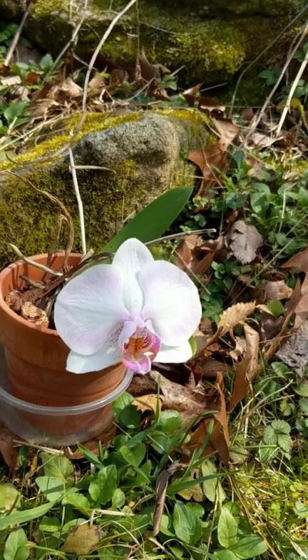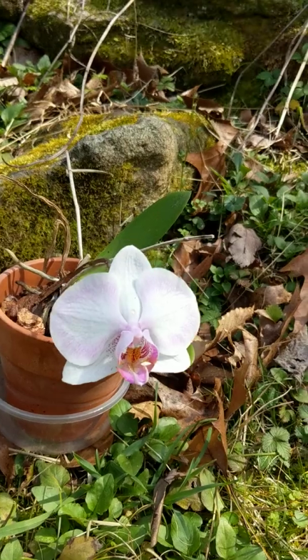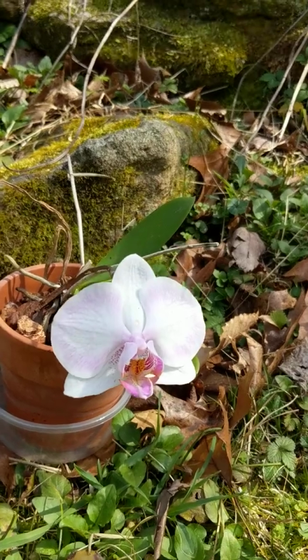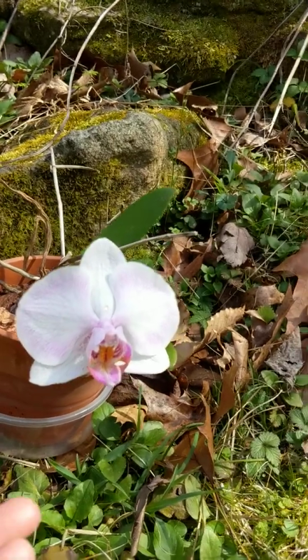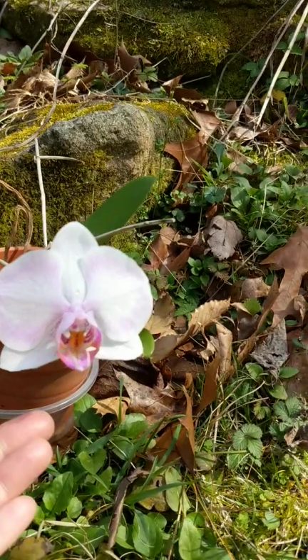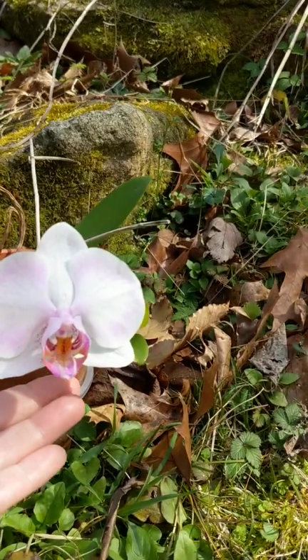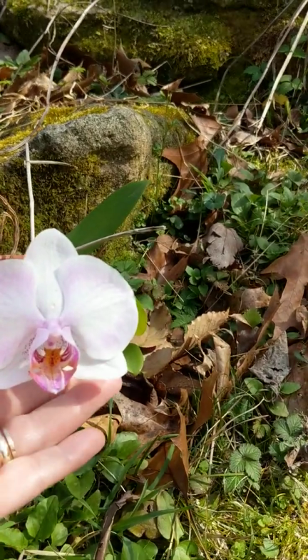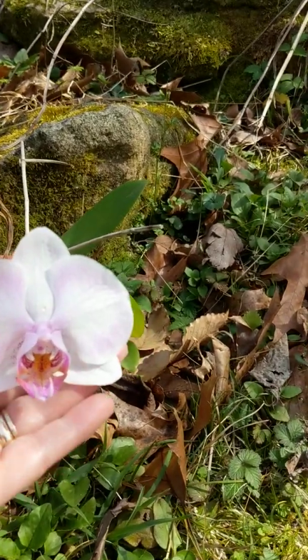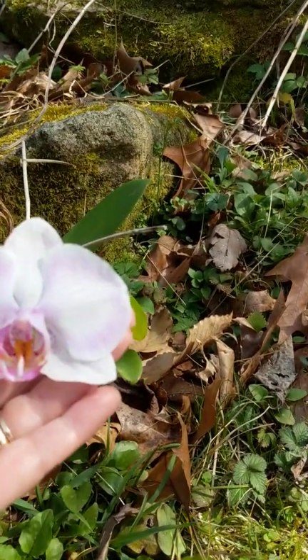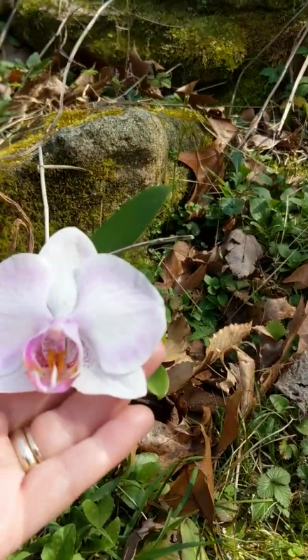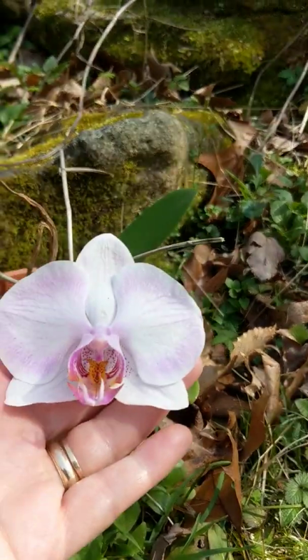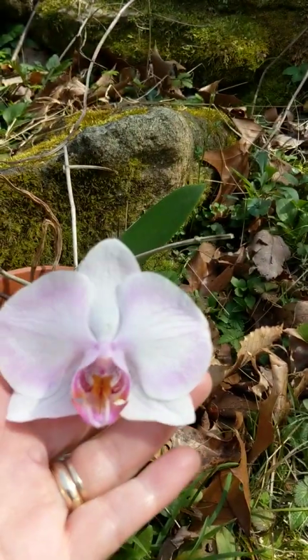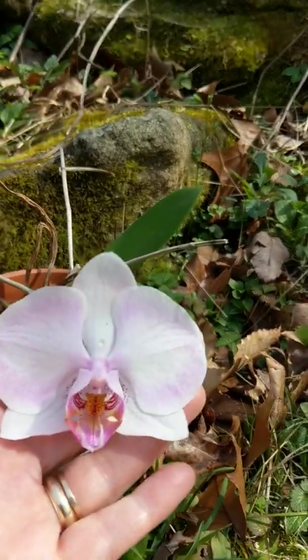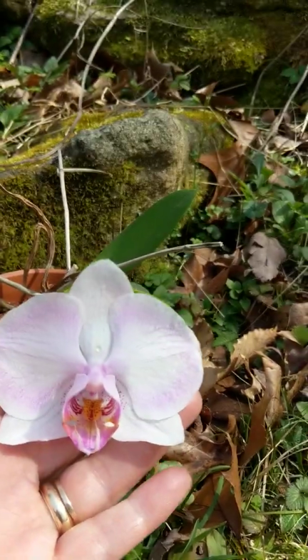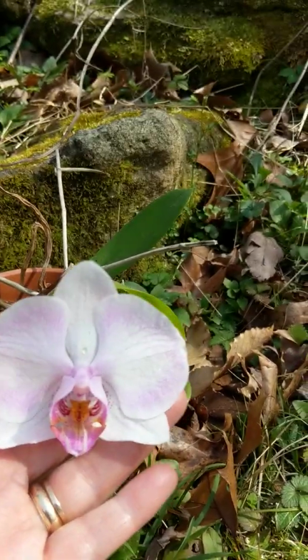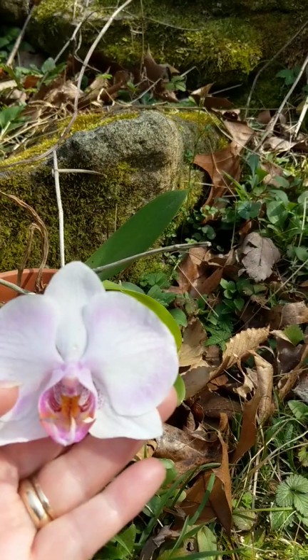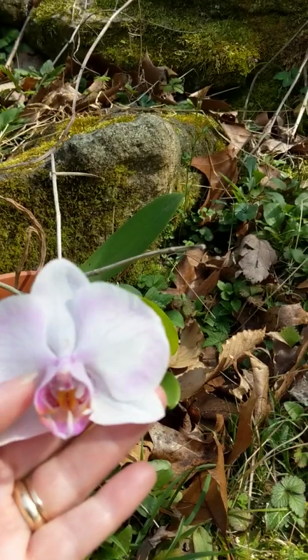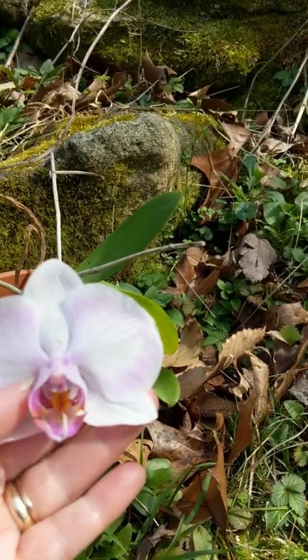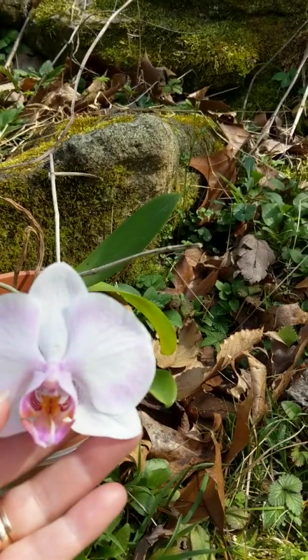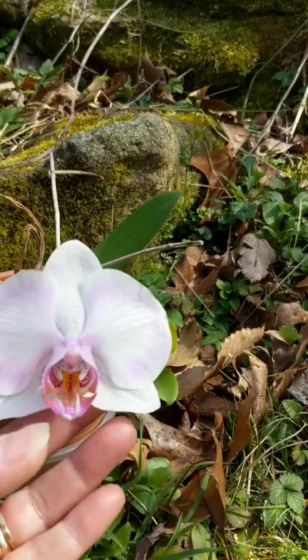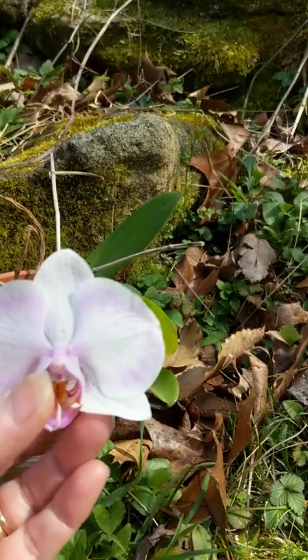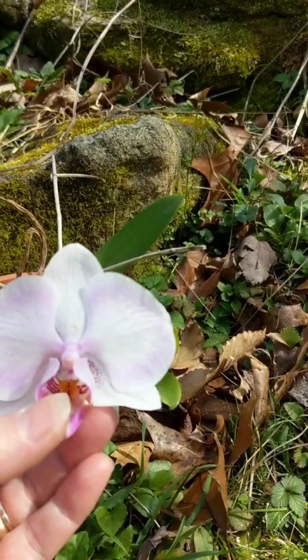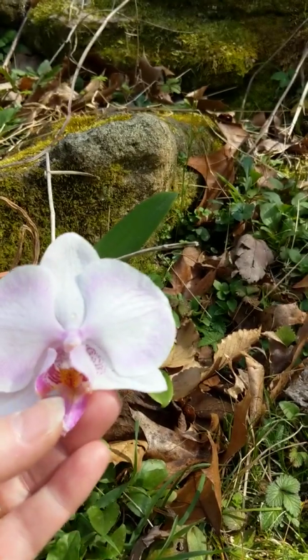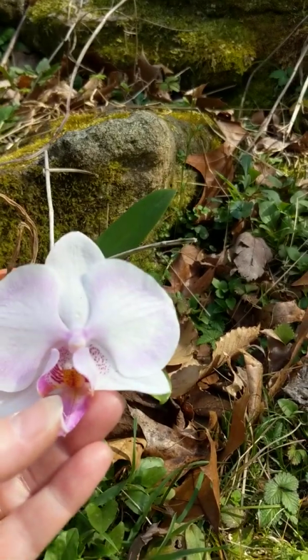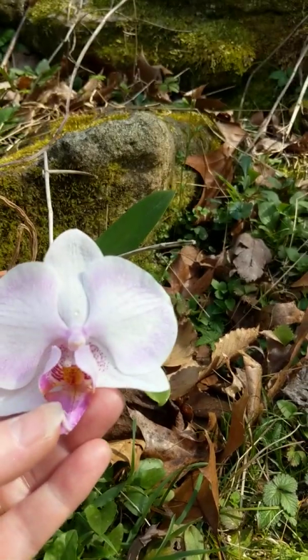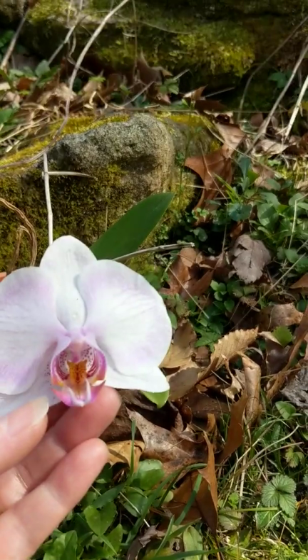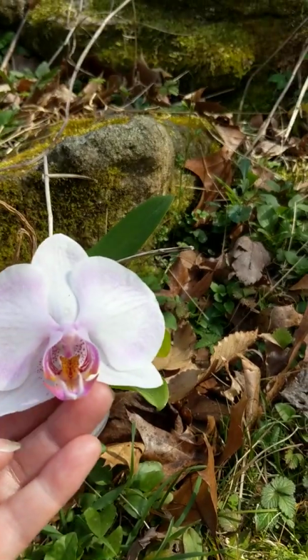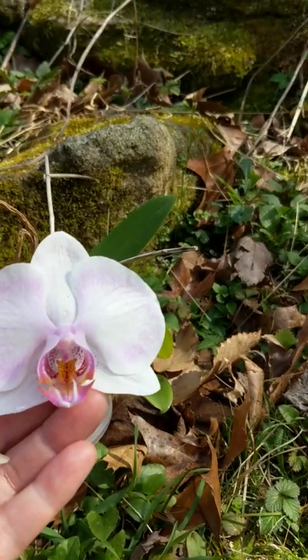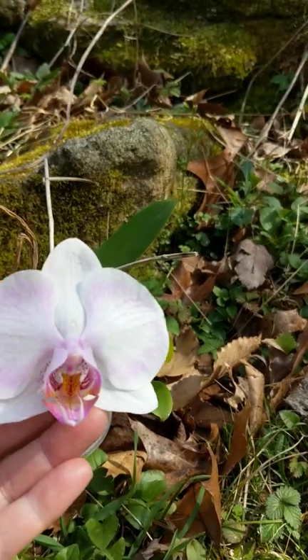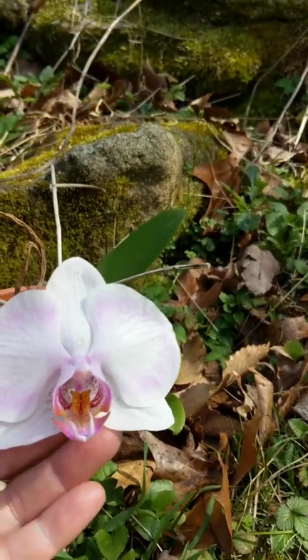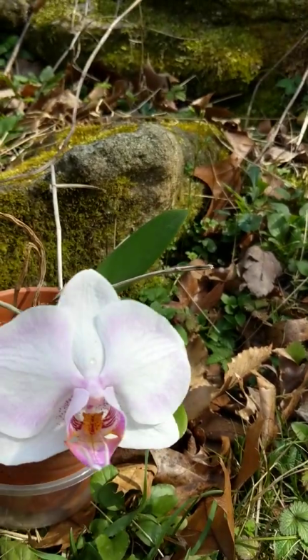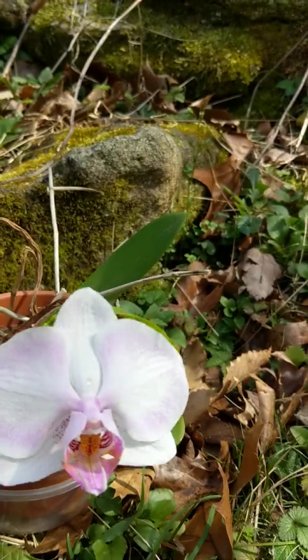Here we have an orchid. My pretty flower is an orchid. It's white and it's got some purple in it. Way inside there's a little bit of yellow. There's the flower part.